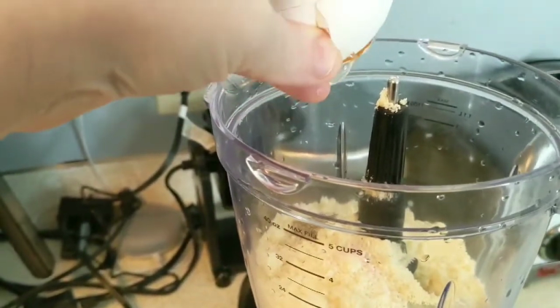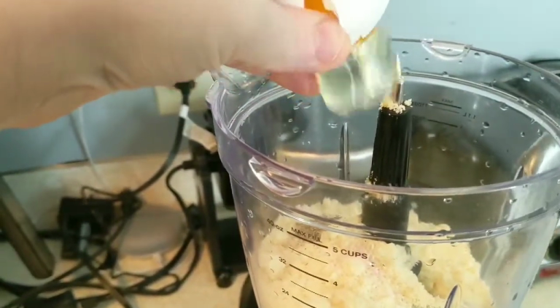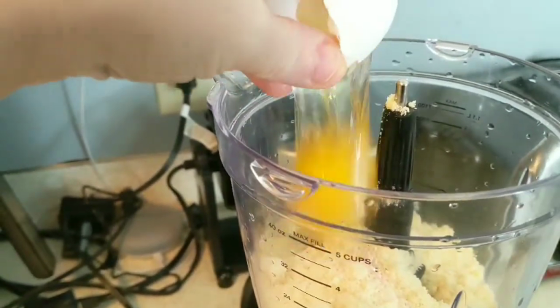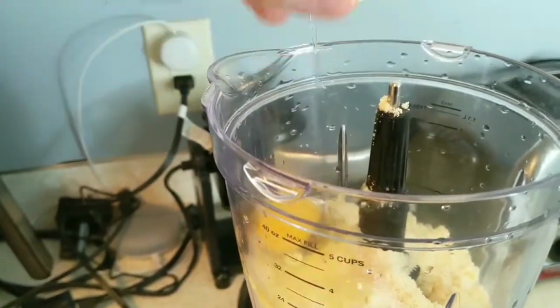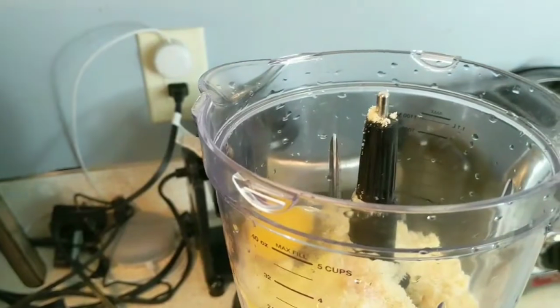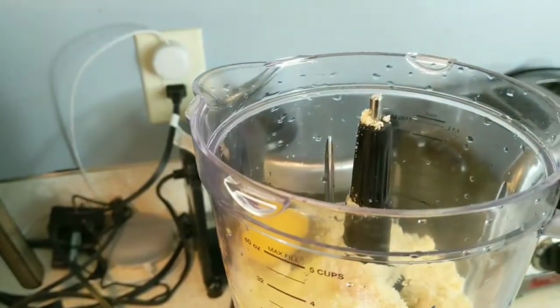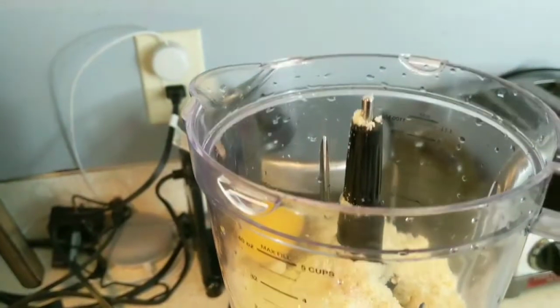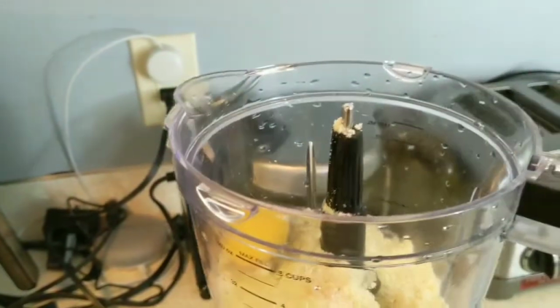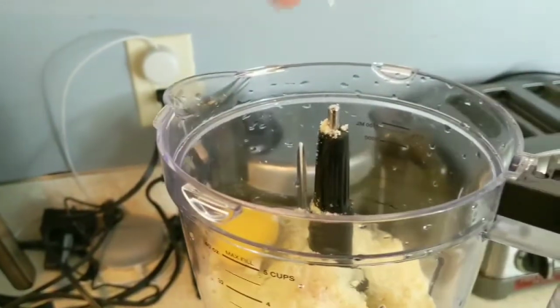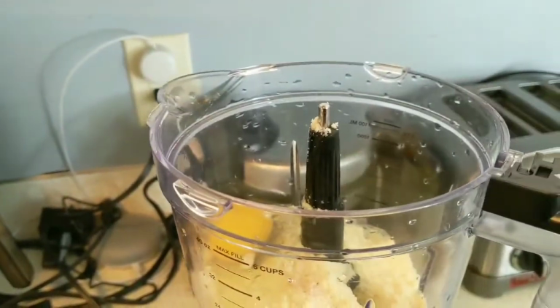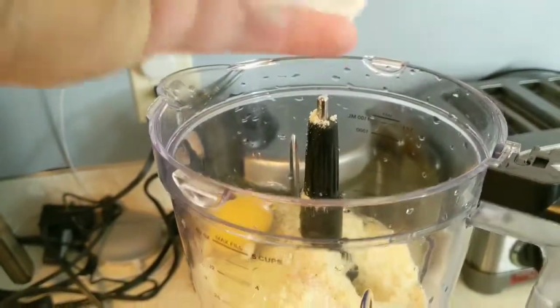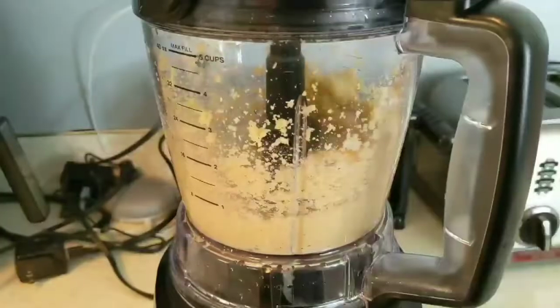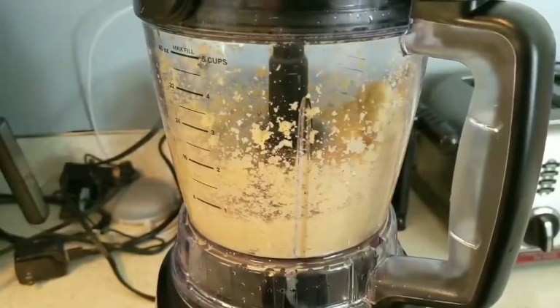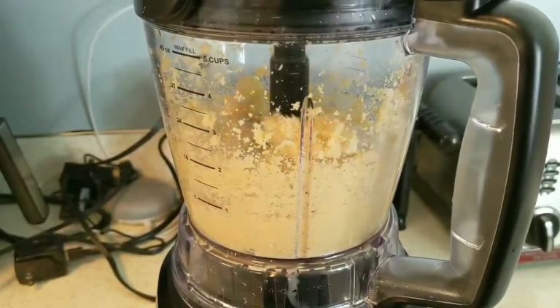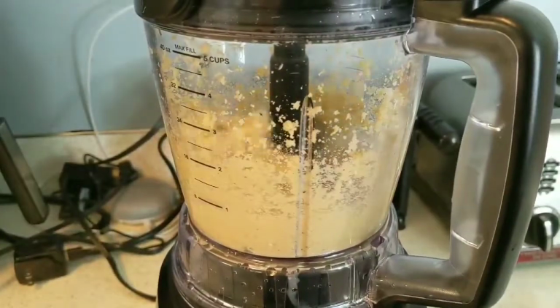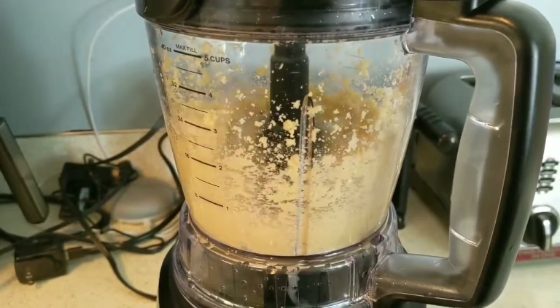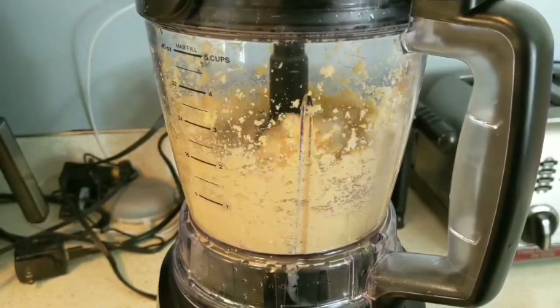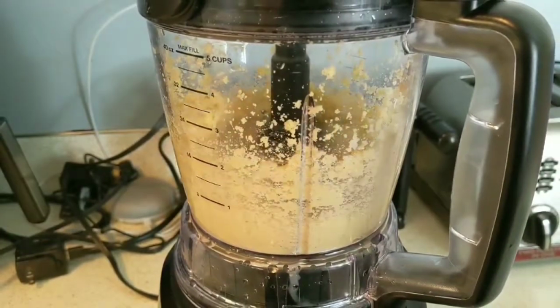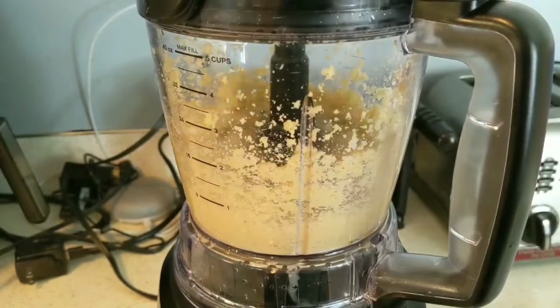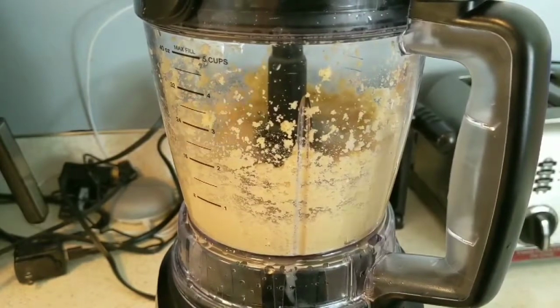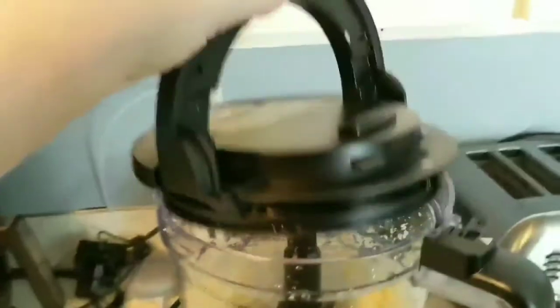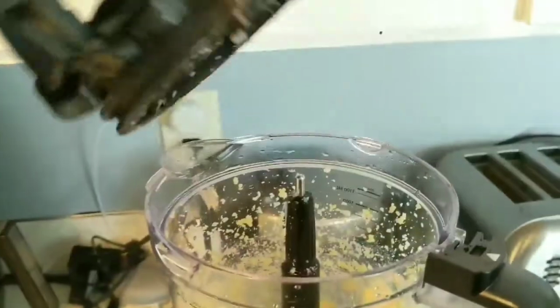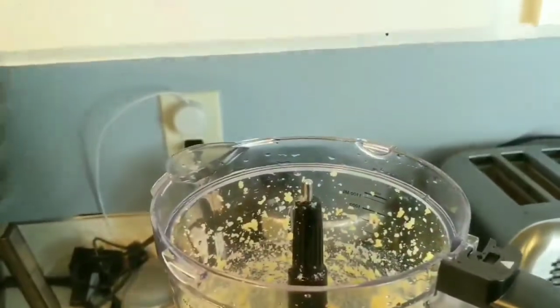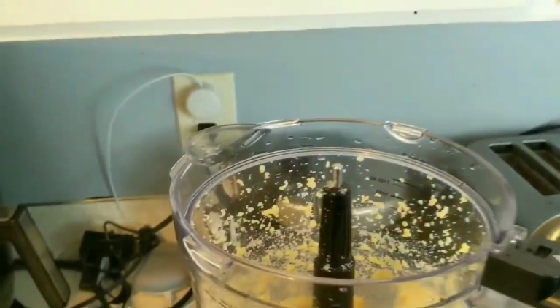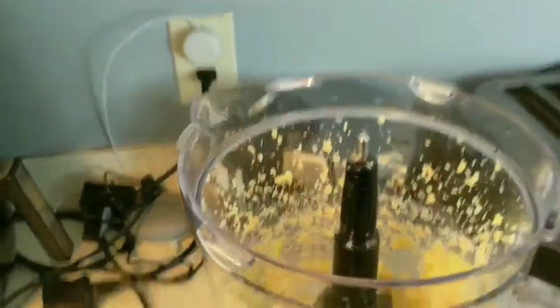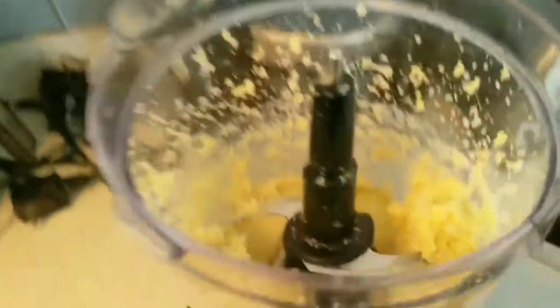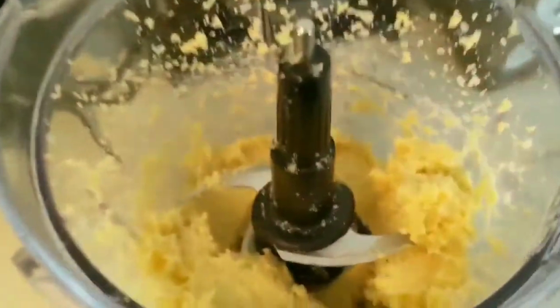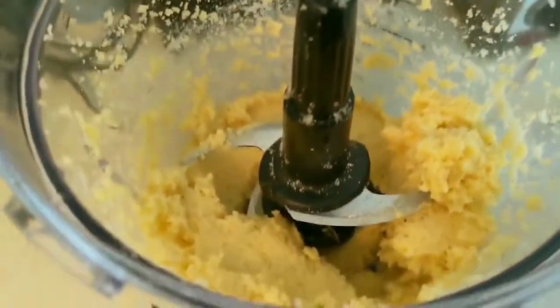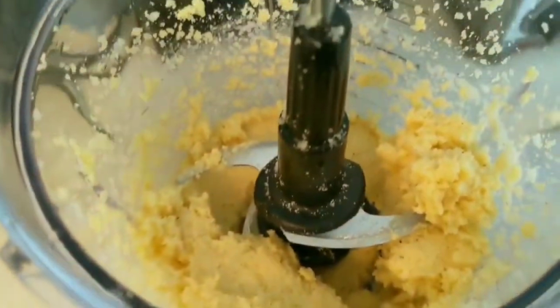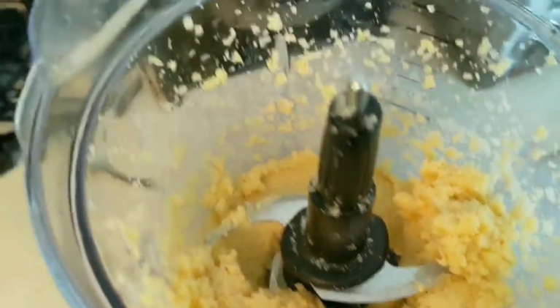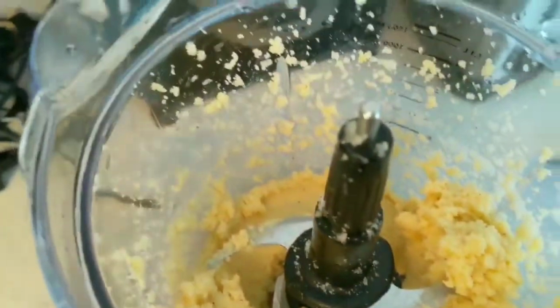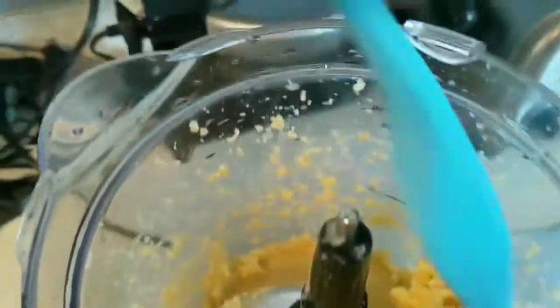I found that one egg is great for this recipe — it gives it enough liquid and still enough thickness just to be a good cracker. And now we're gonna mix it up for about 30 seconds. Alright, so let's go ahead and get that batter out of there, it is pretty thick. I just go ahead and use a regular spatula.